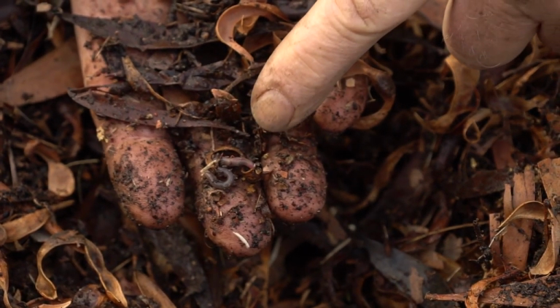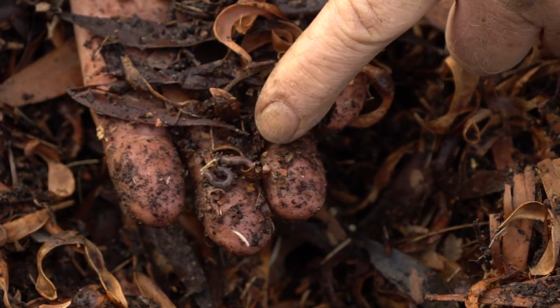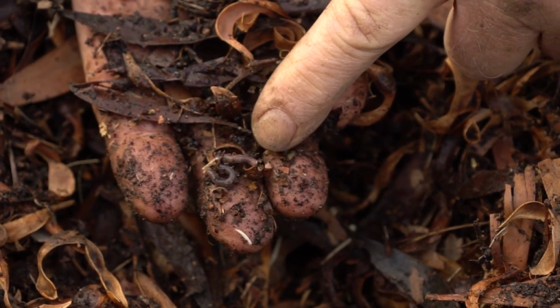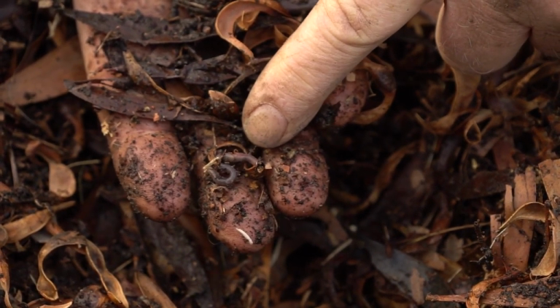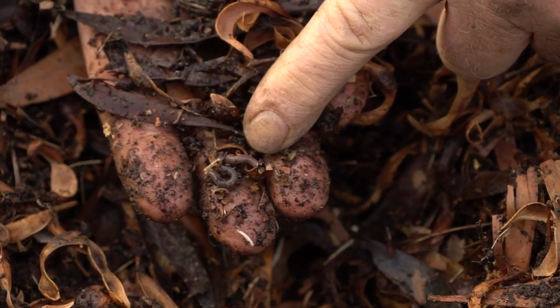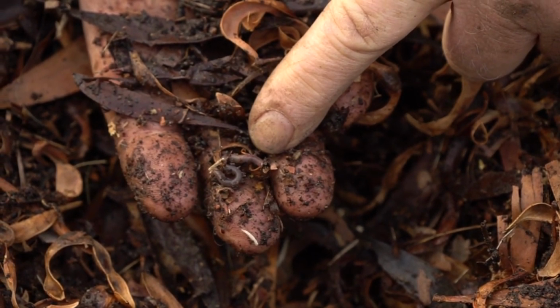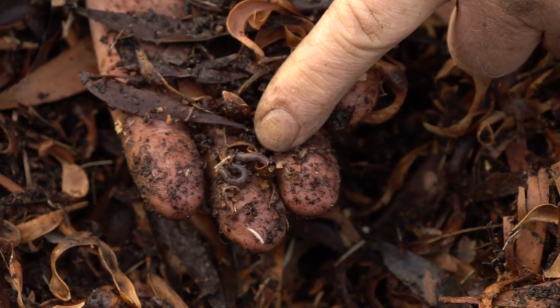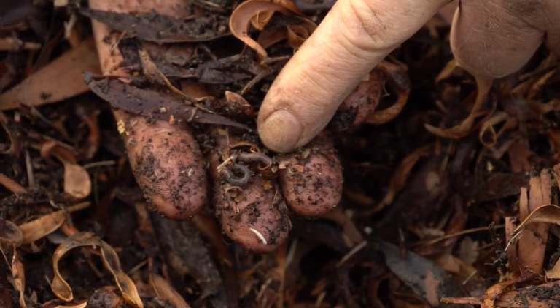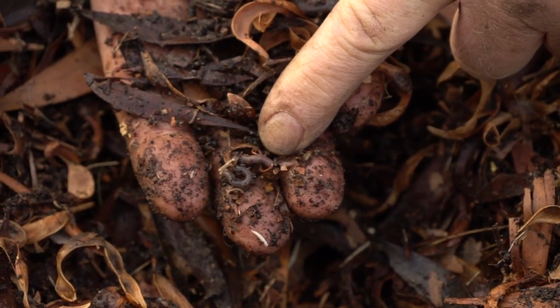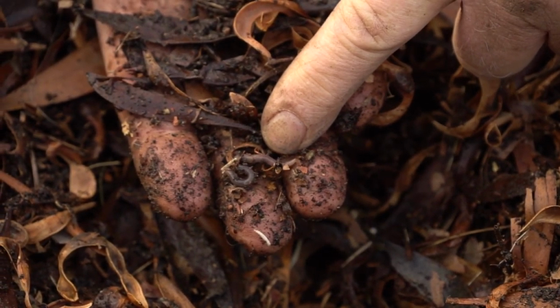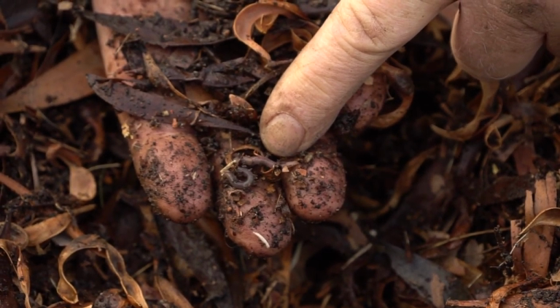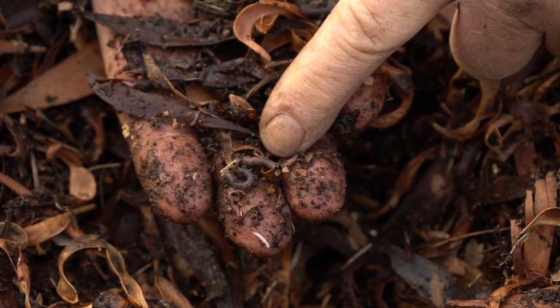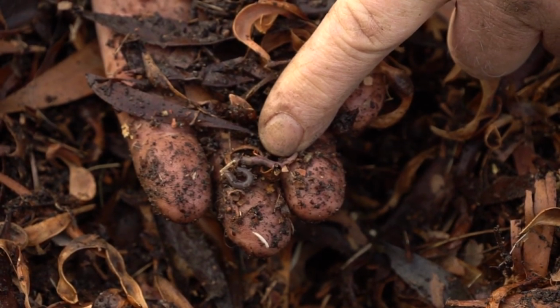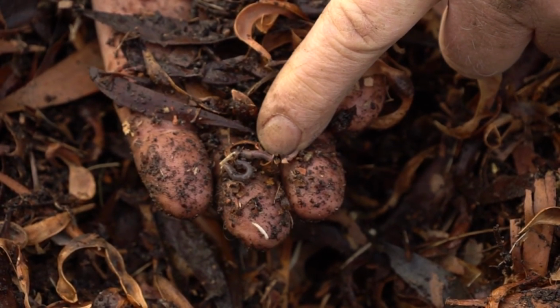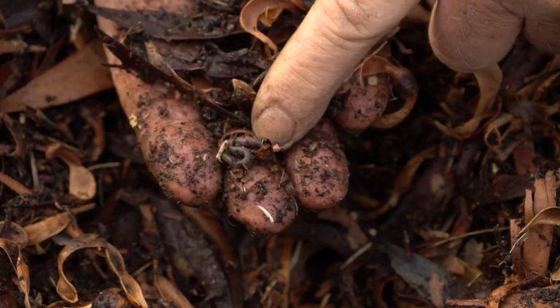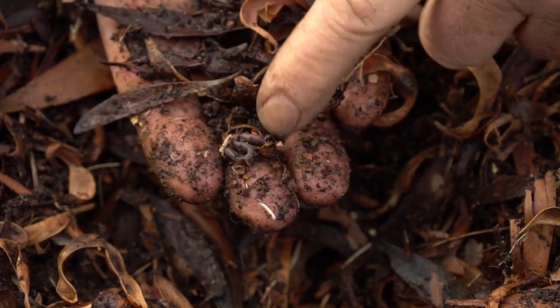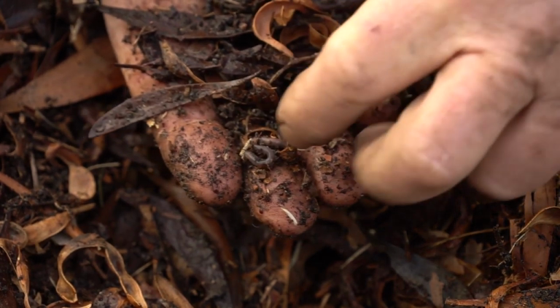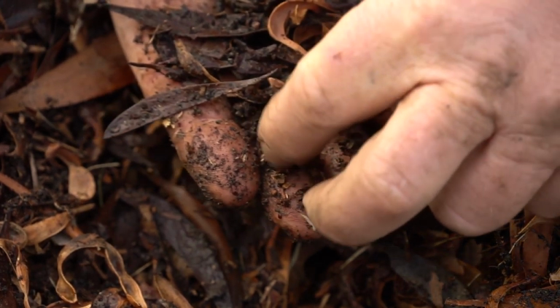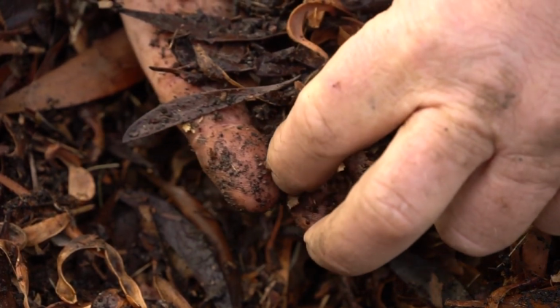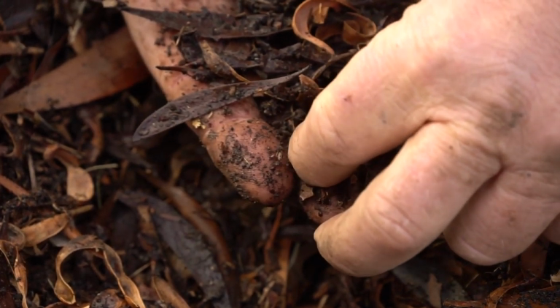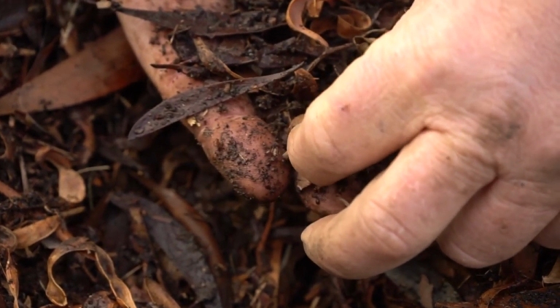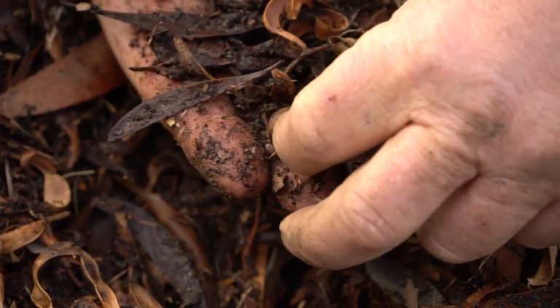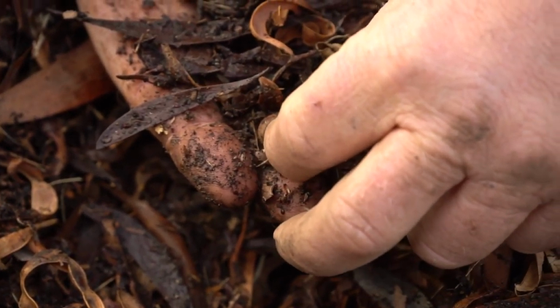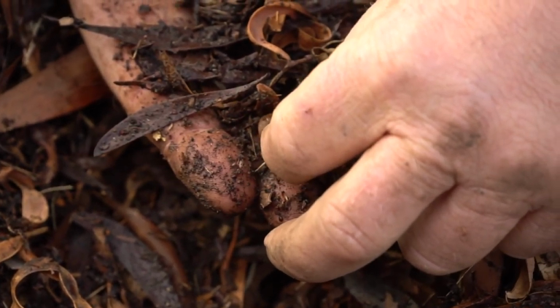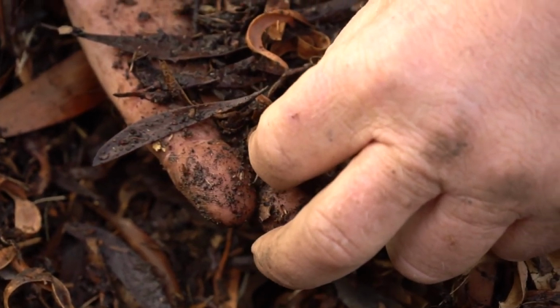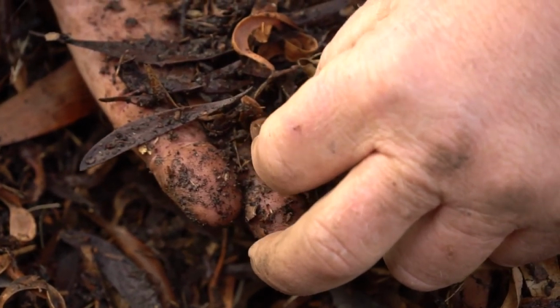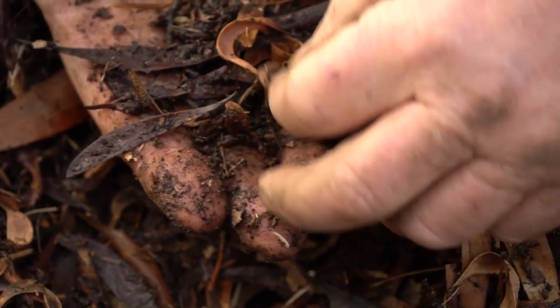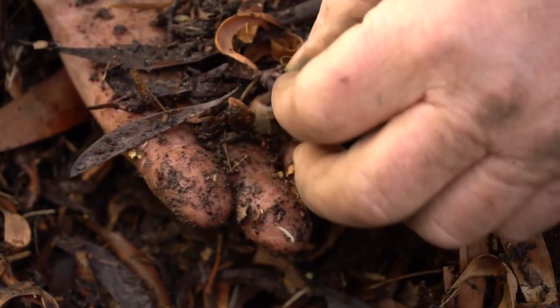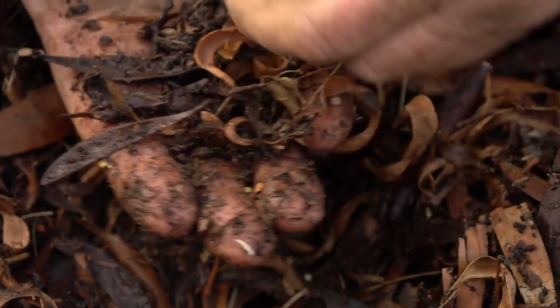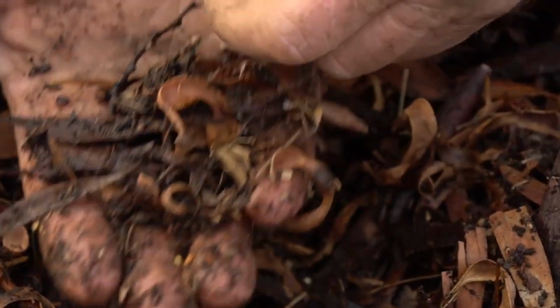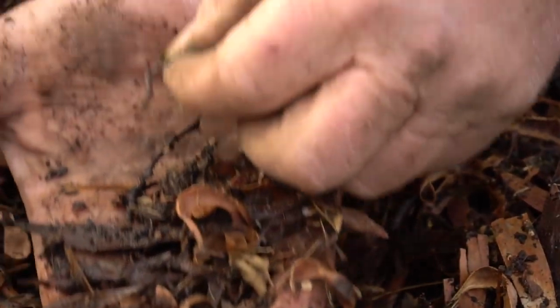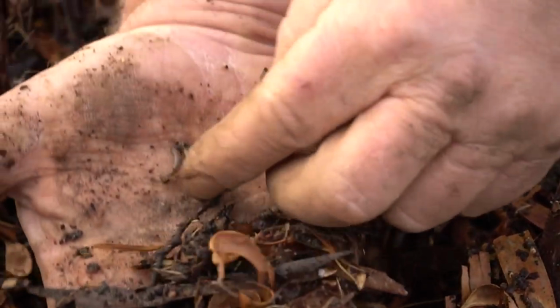Earthworms are at the top of the soil food chain. A plentiful supply of earthworms in your topsoil in winter is a sign of good soil conditions.